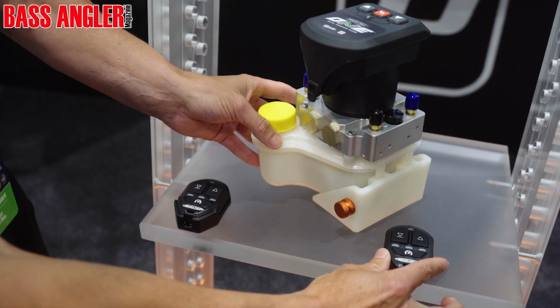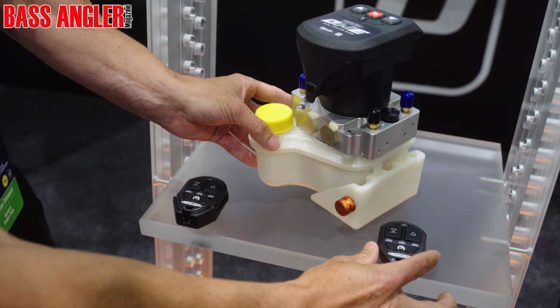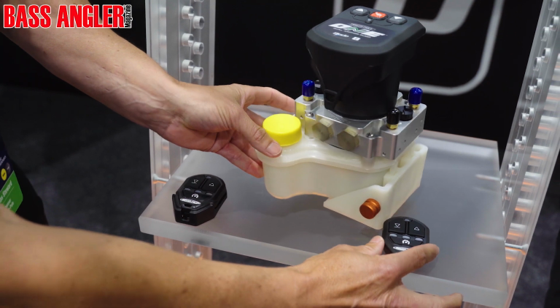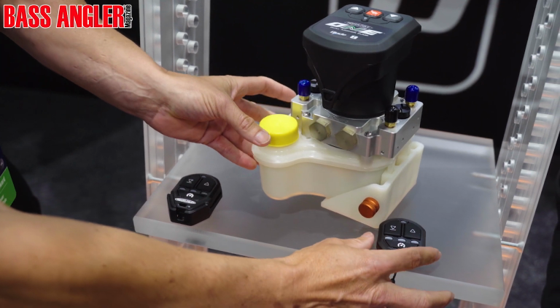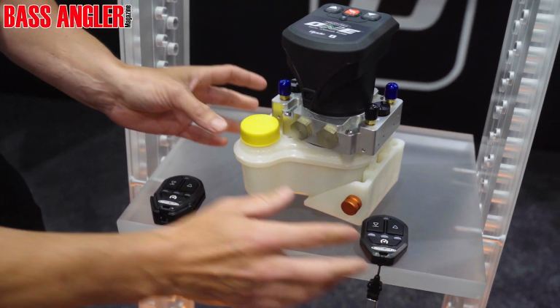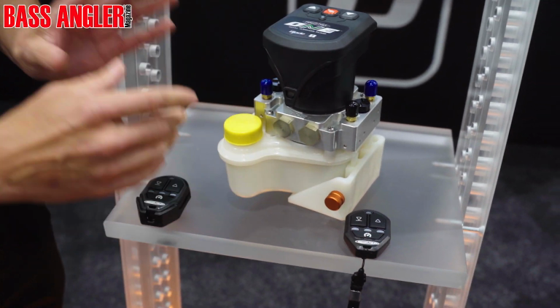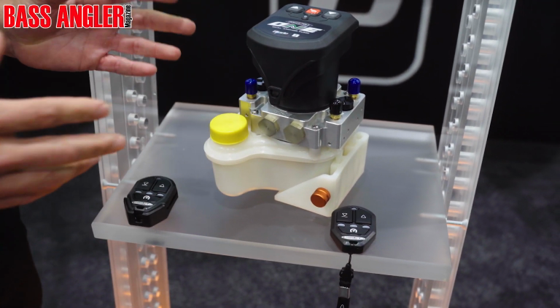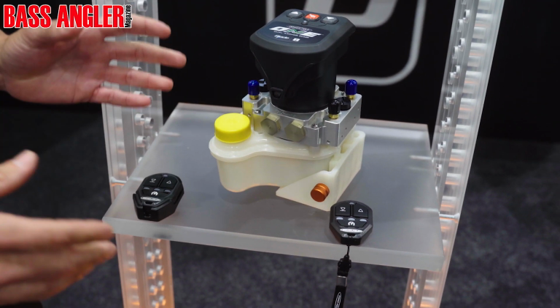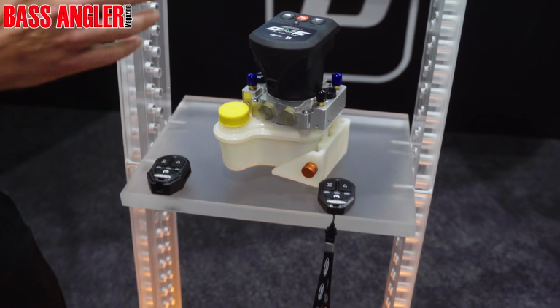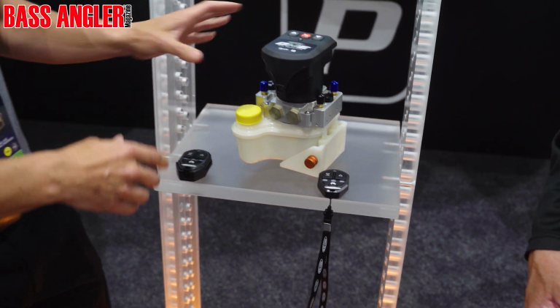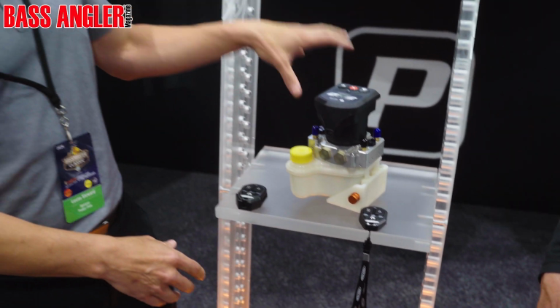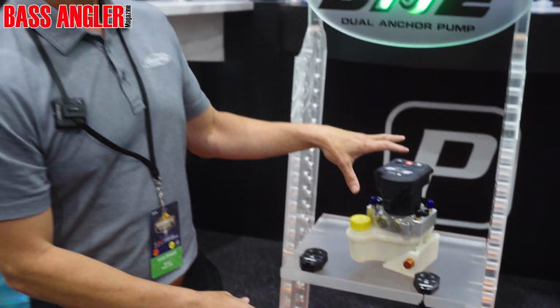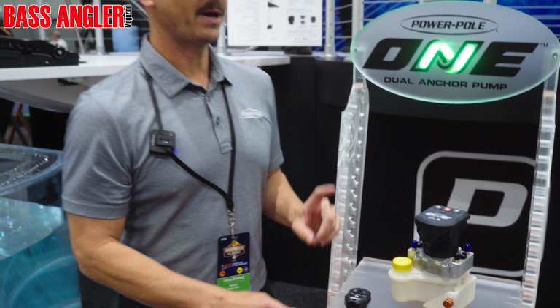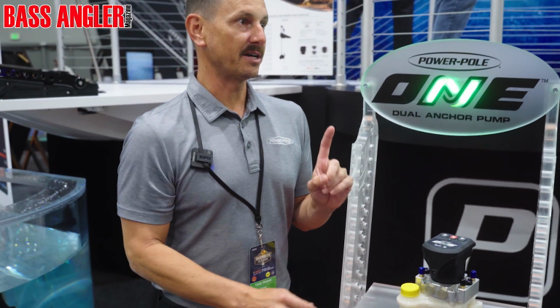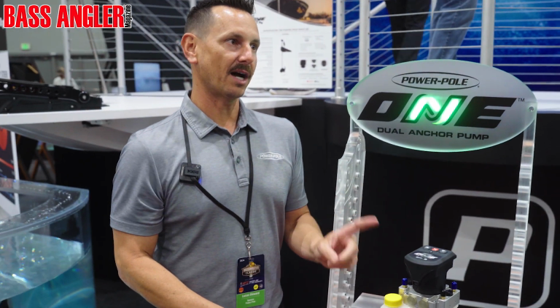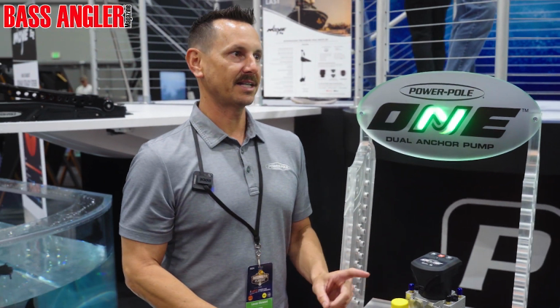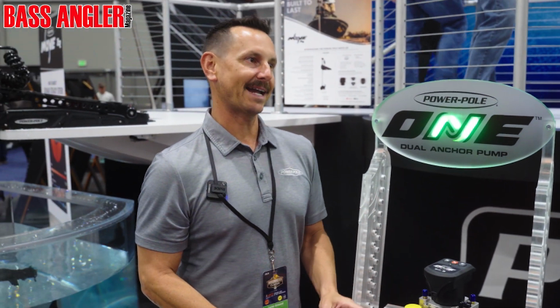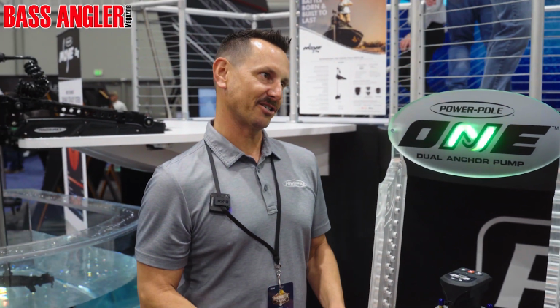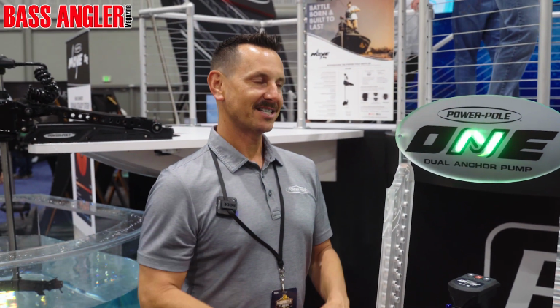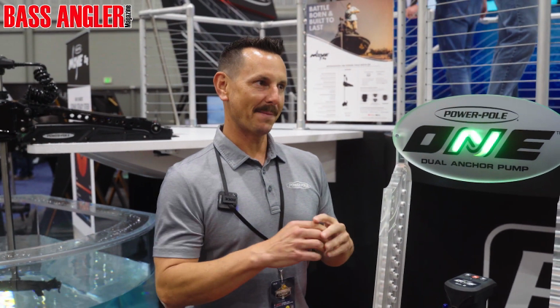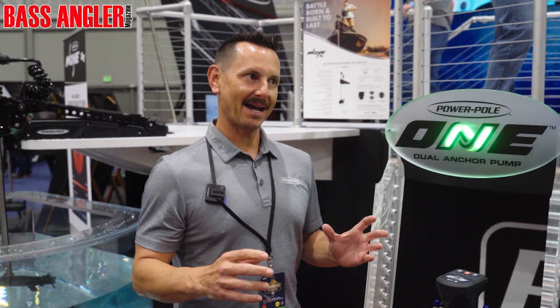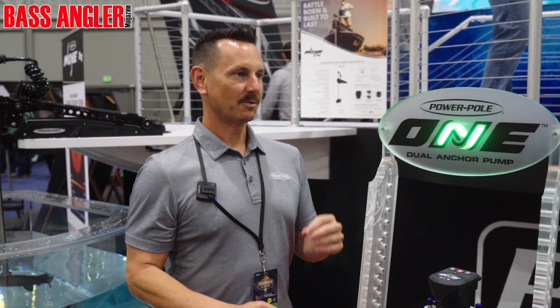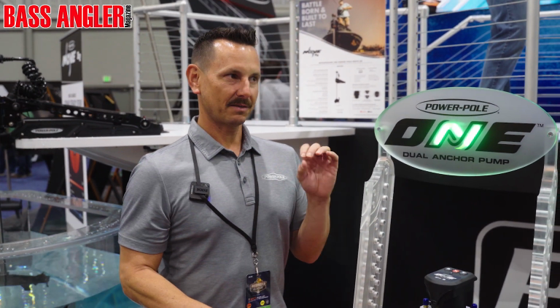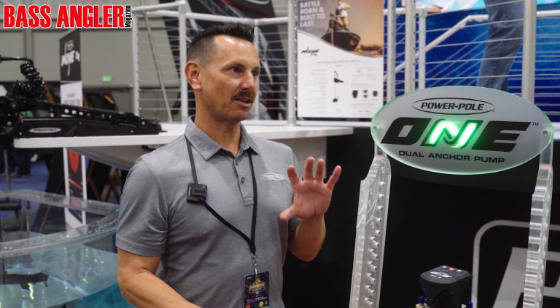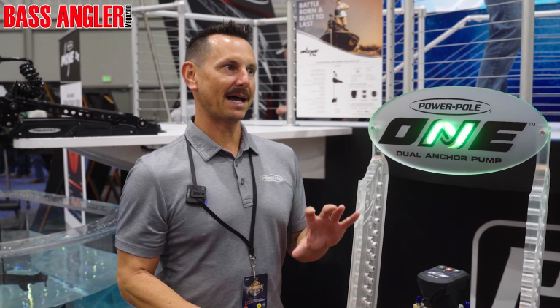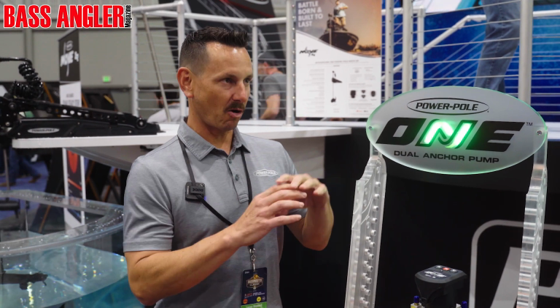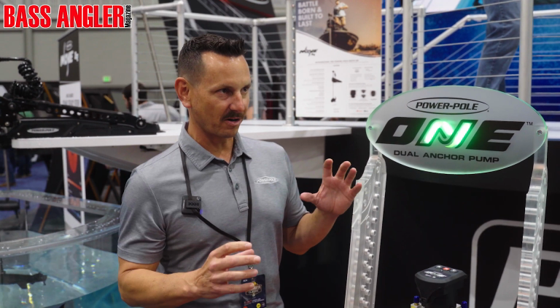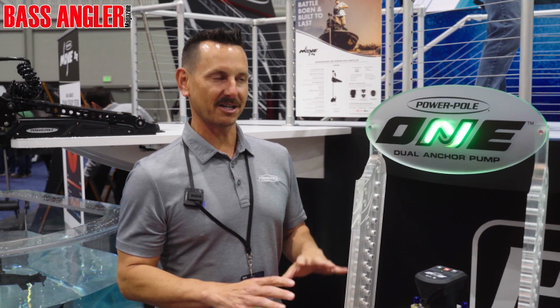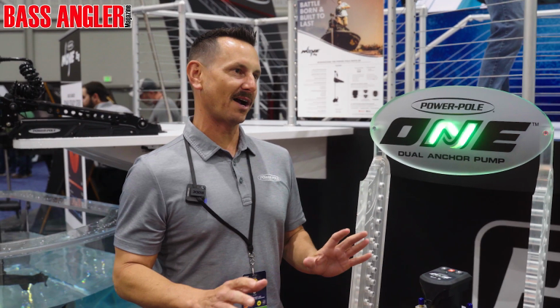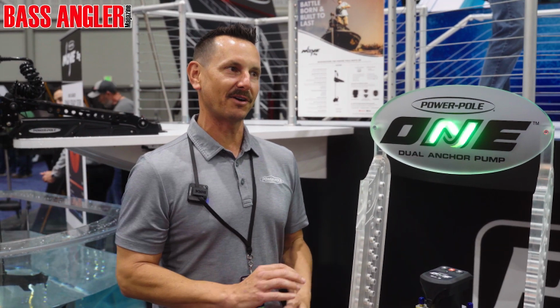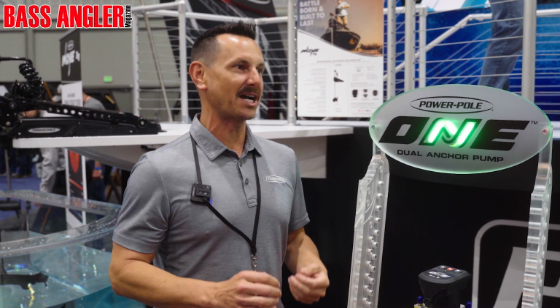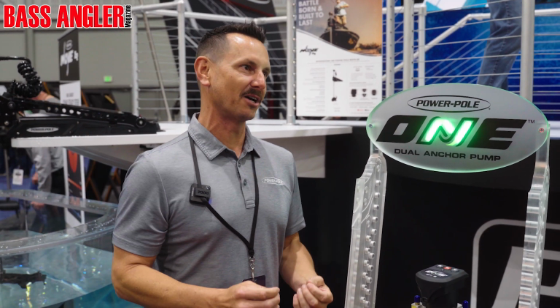With this you get two Blade shallow water anchors in a box with the one pump, and we introduced a new color — it's the Blackout Edition. It's a matte black with really gloss black PowerPull logos. It looks super high end, very custom looking.